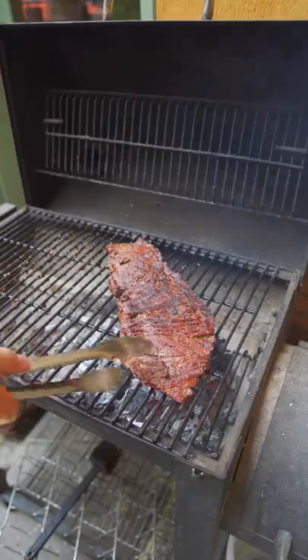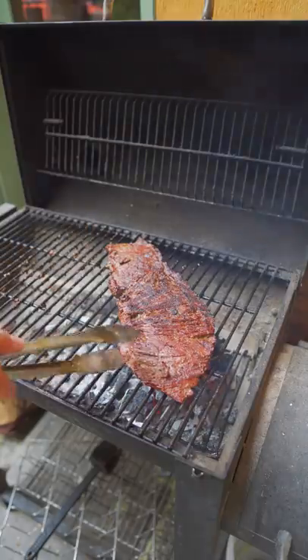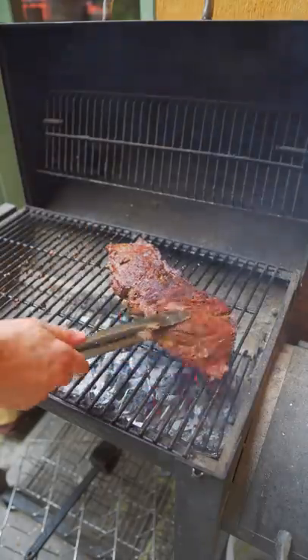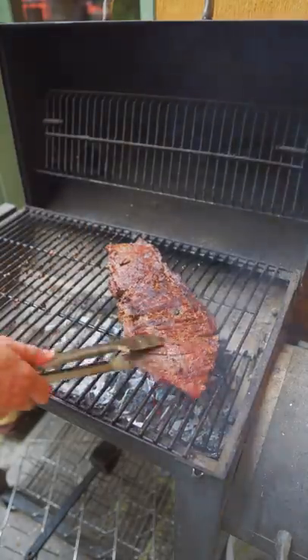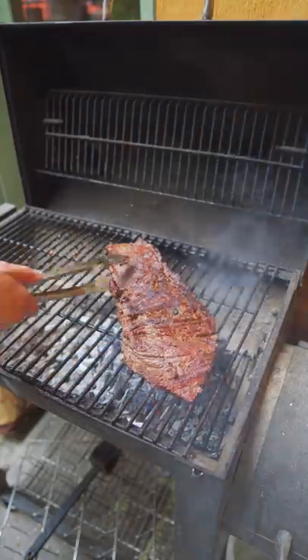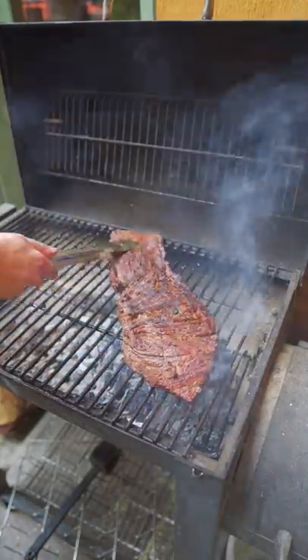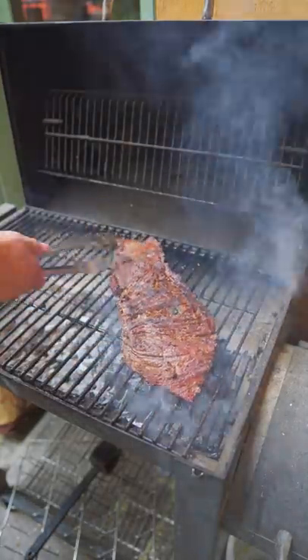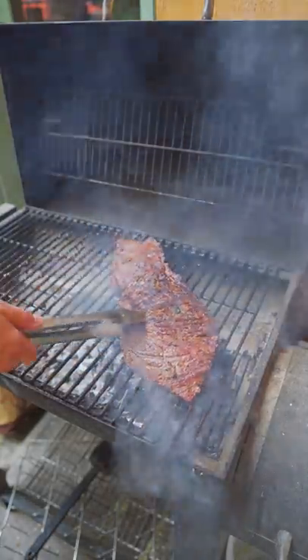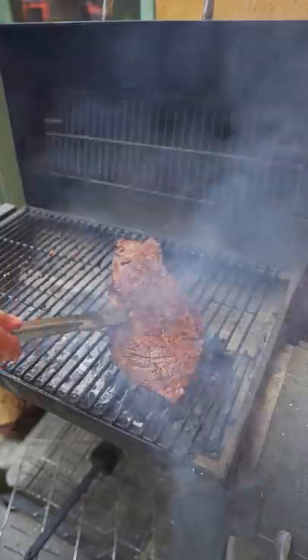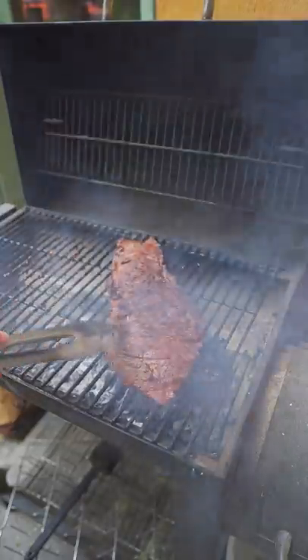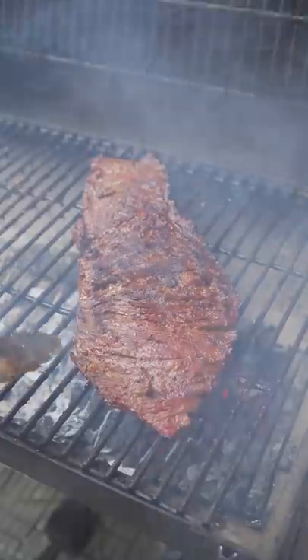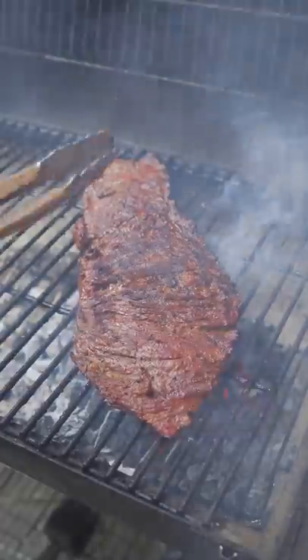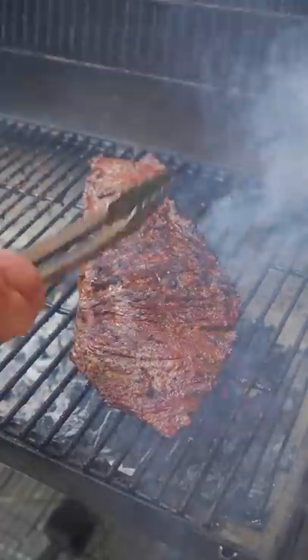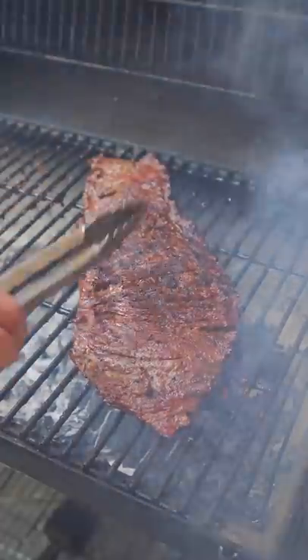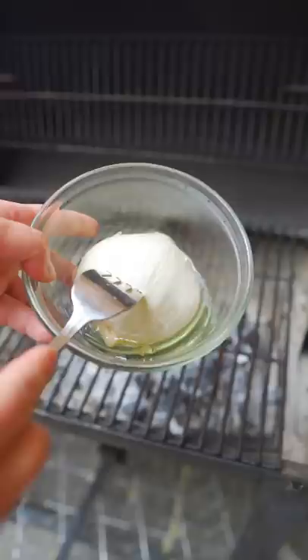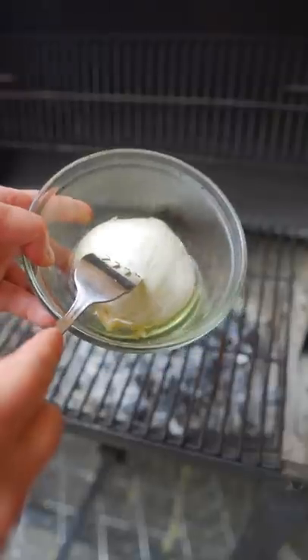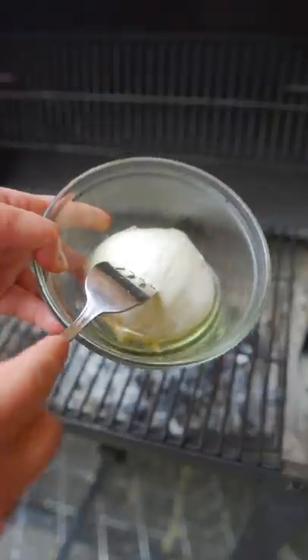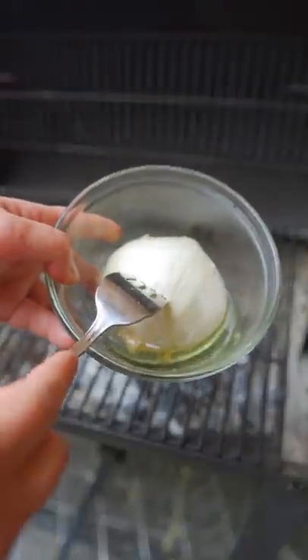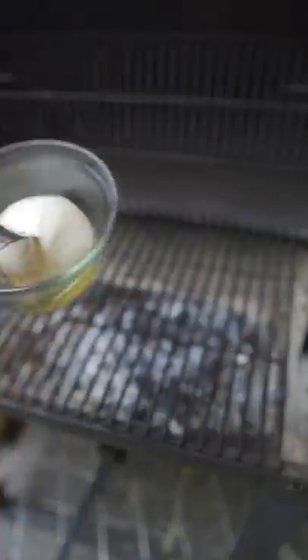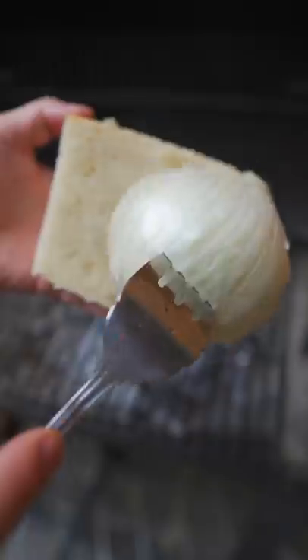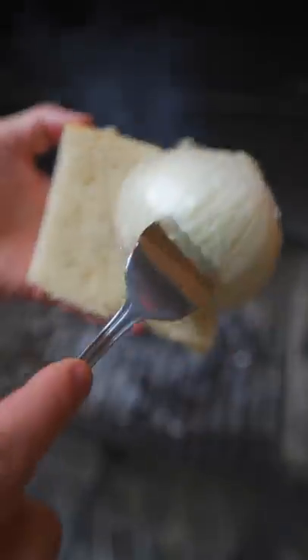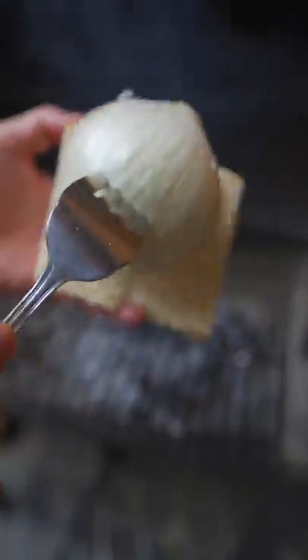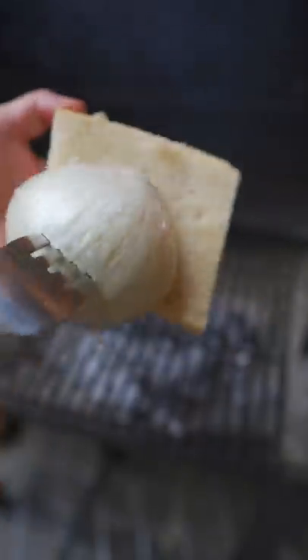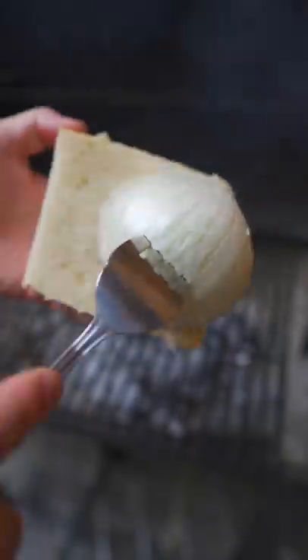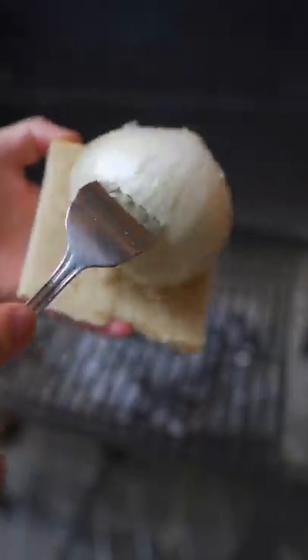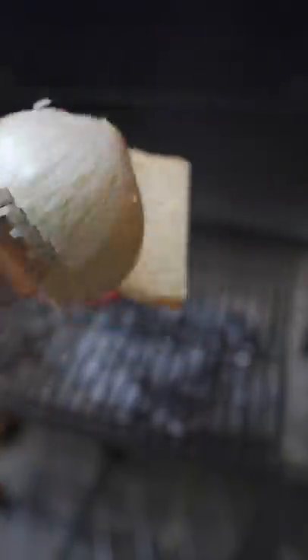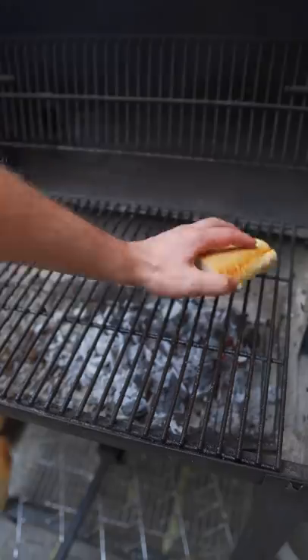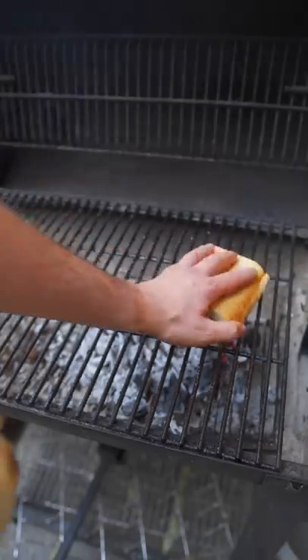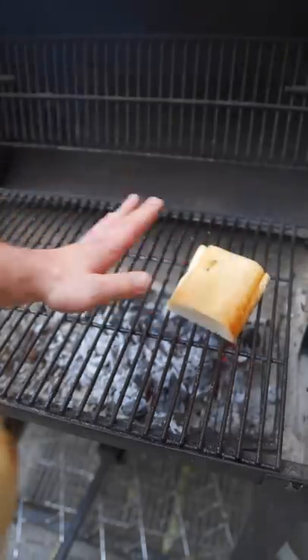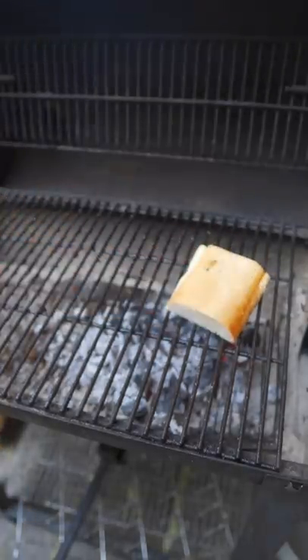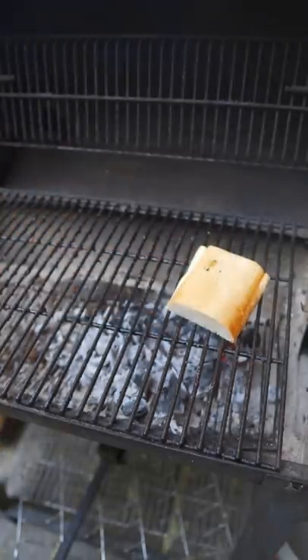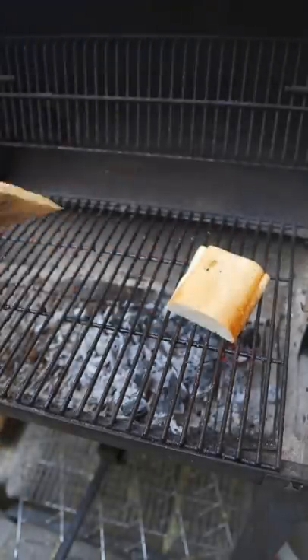Okay, here we are next day. I'm grilling this up to about 130 internal over some lump charcoal. Onion oil for cleaning the grill. I'm going to use it to dab up this bread with oil and toast it off over the dying coals.